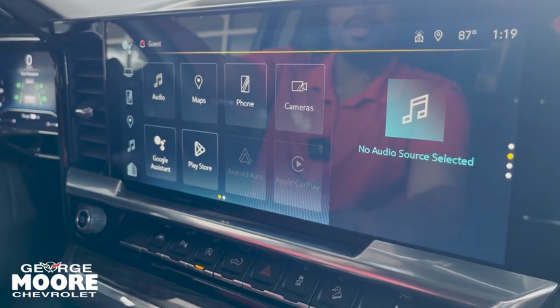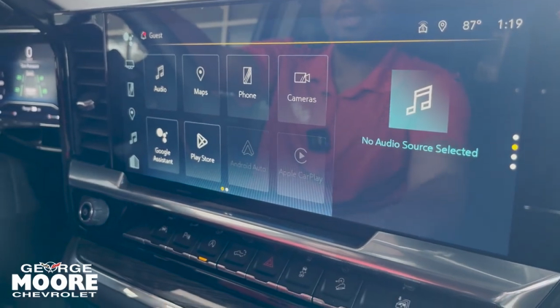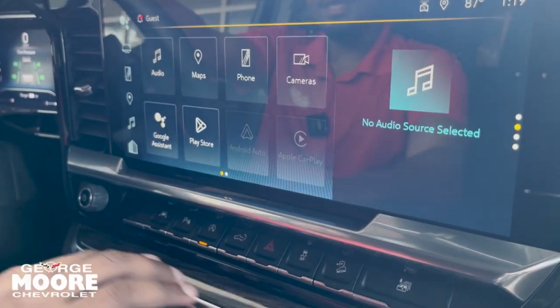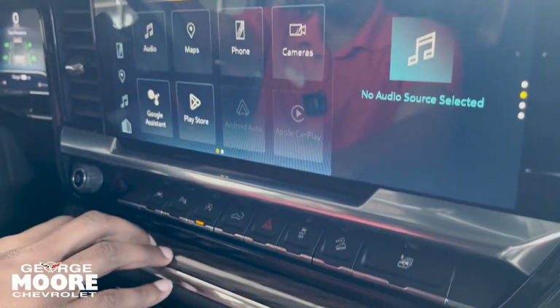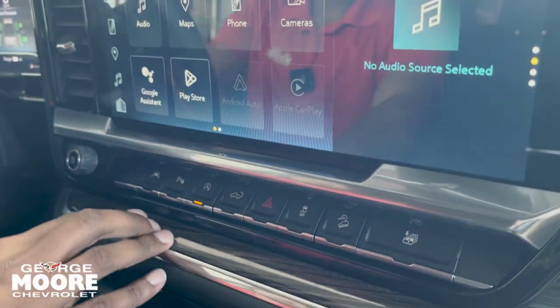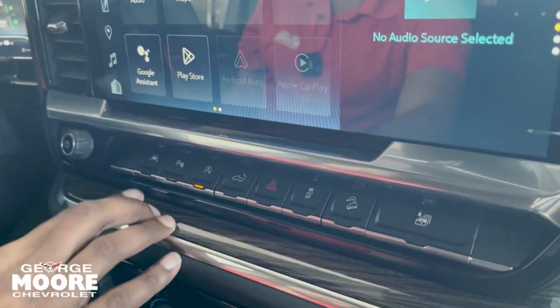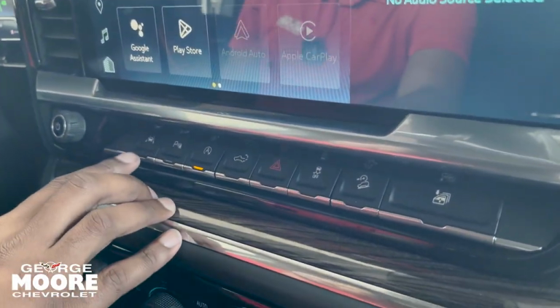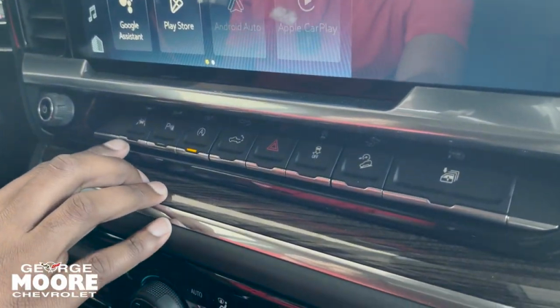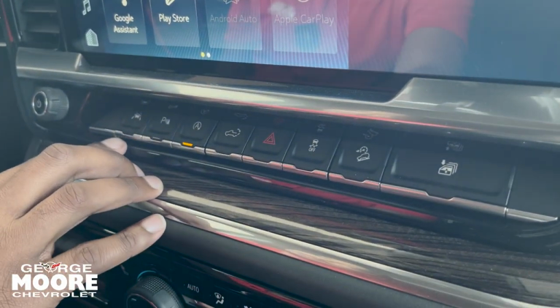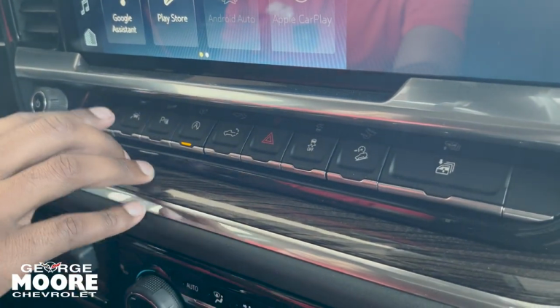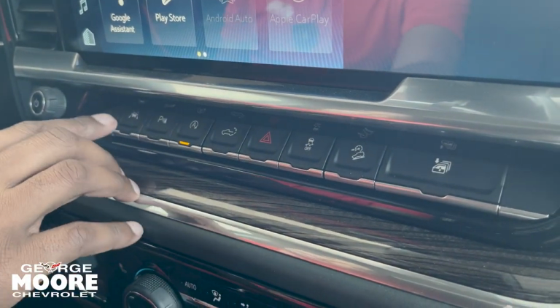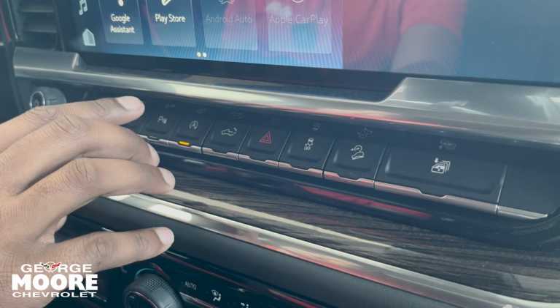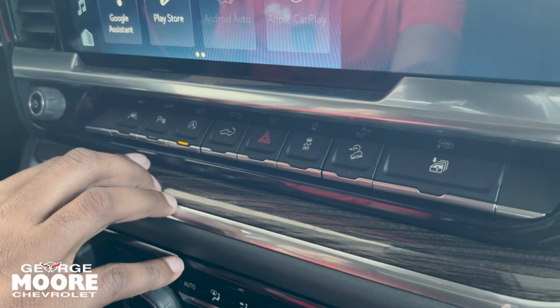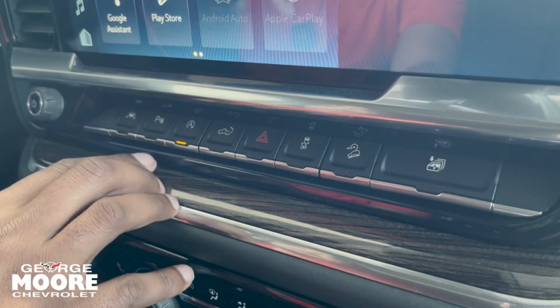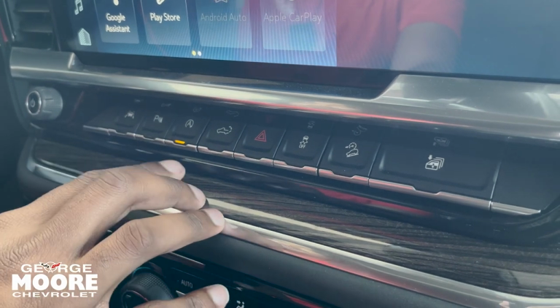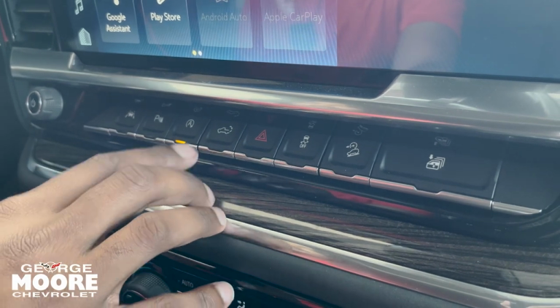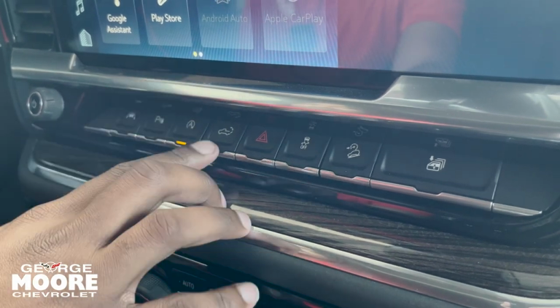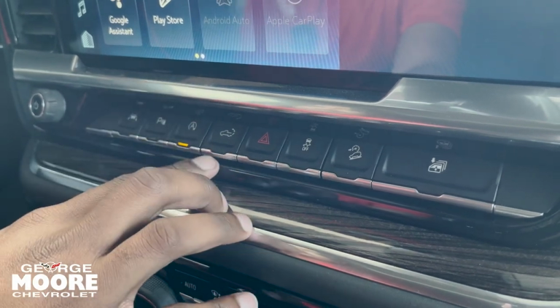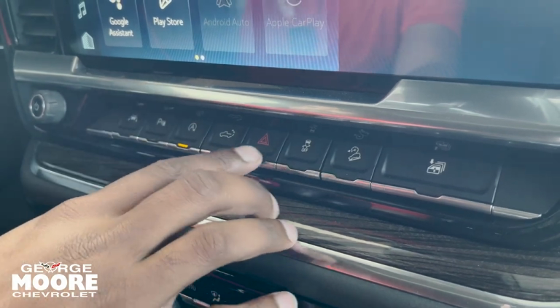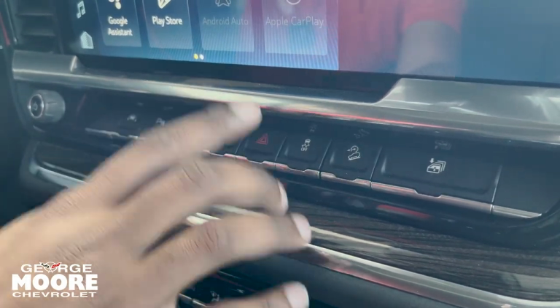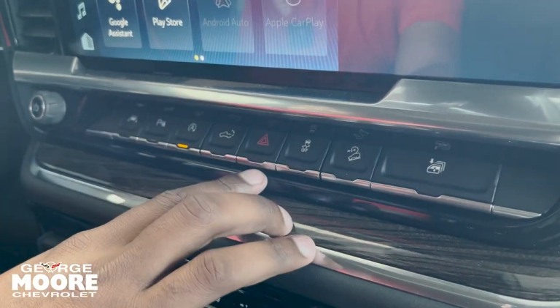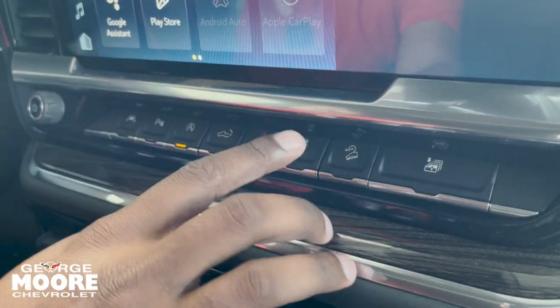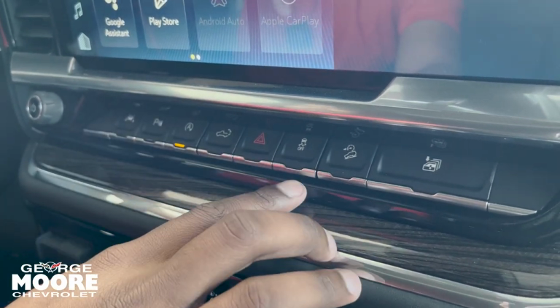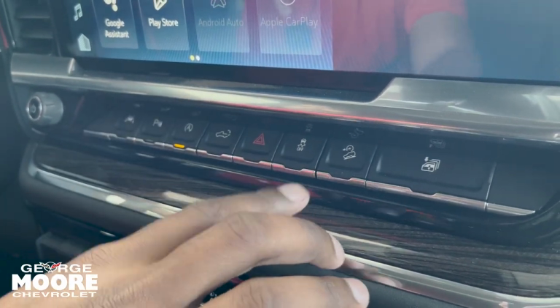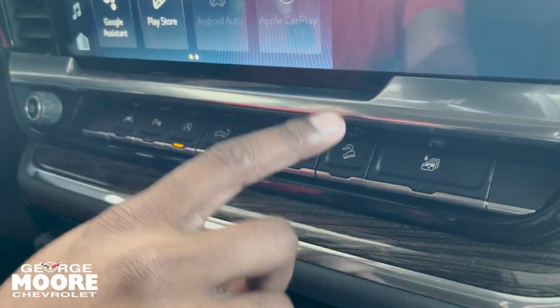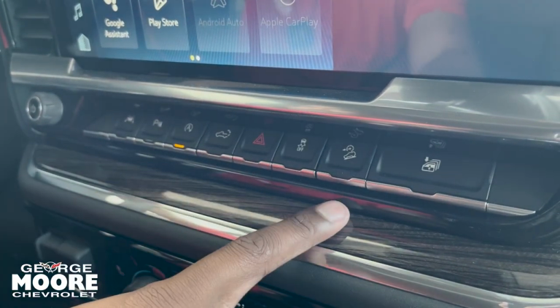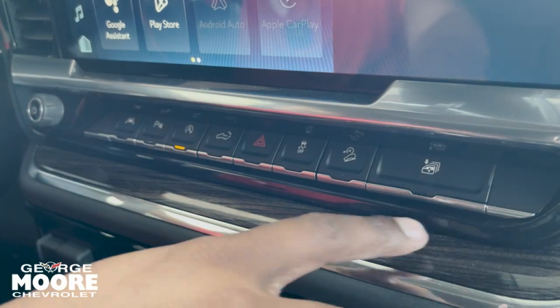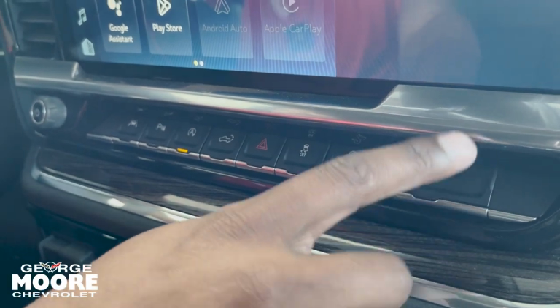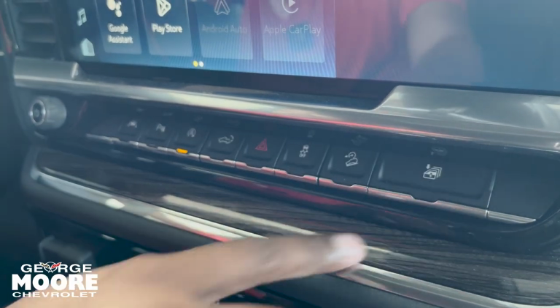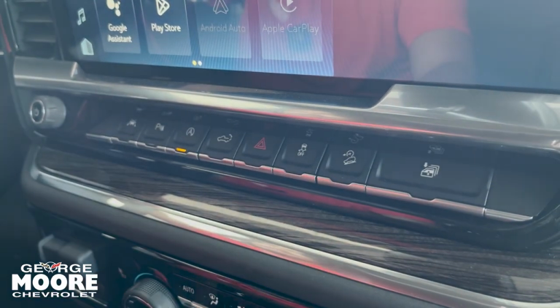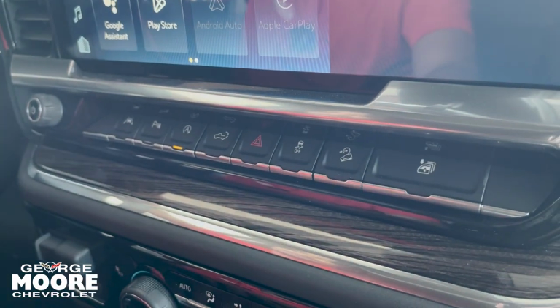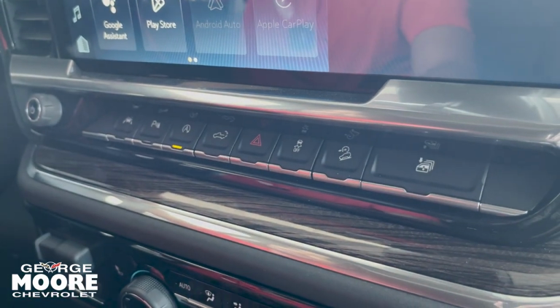Coming underneath that, you have options right here: lane assist, parking assist, auto stop. This lets down the tailgate. Hazard lights, traction control, downhill assist, and these let down all four windows.